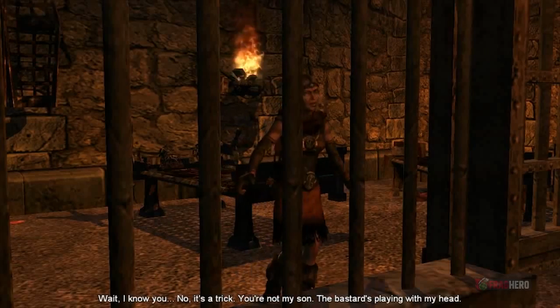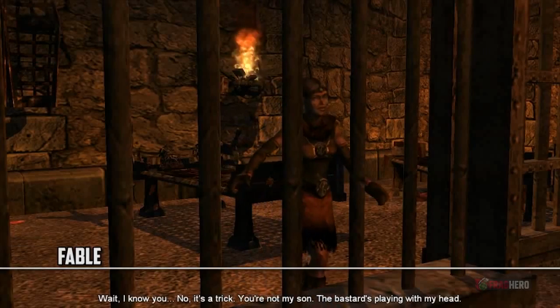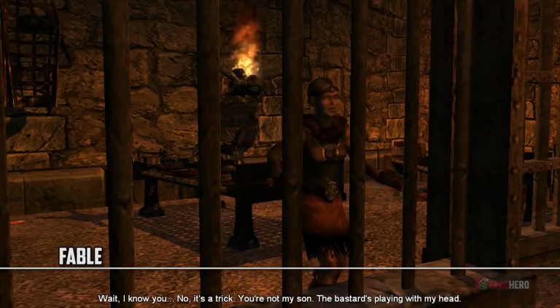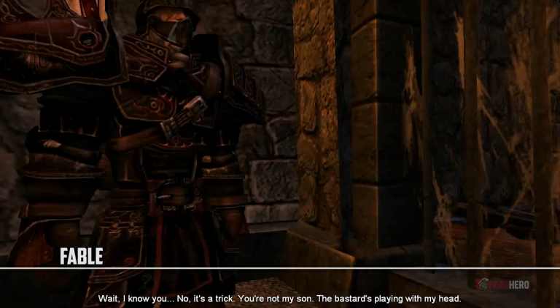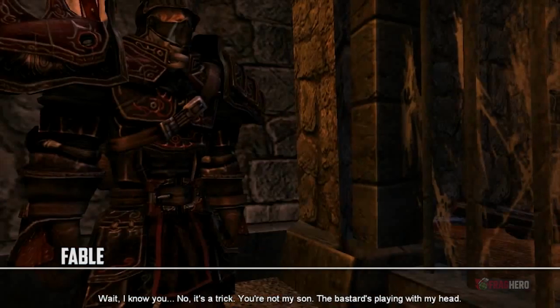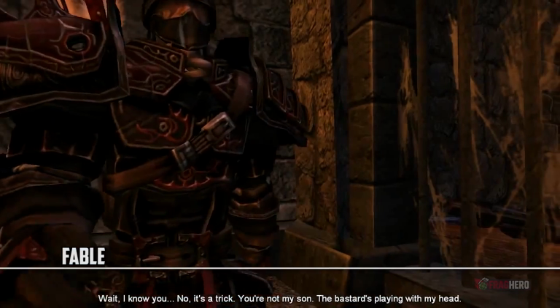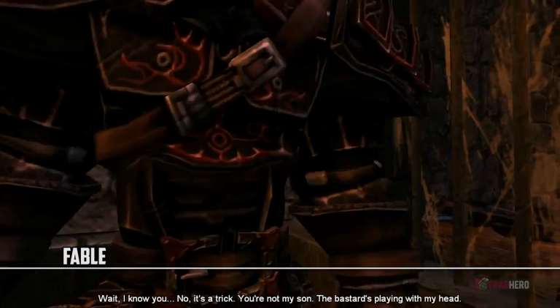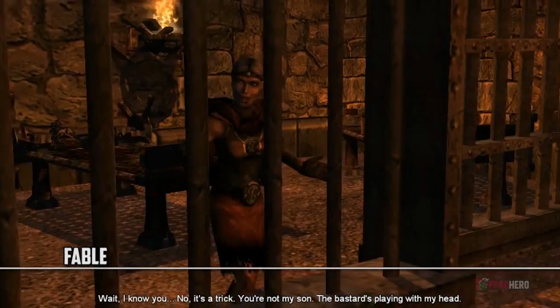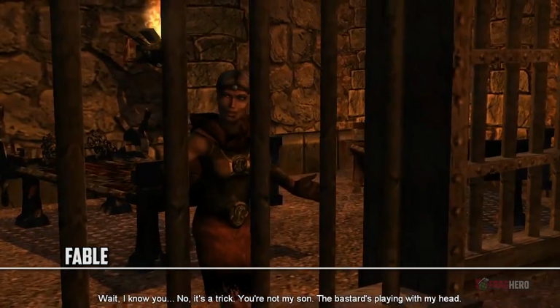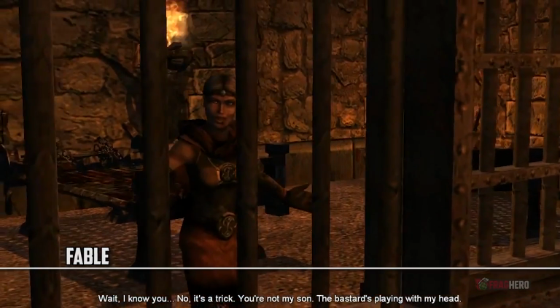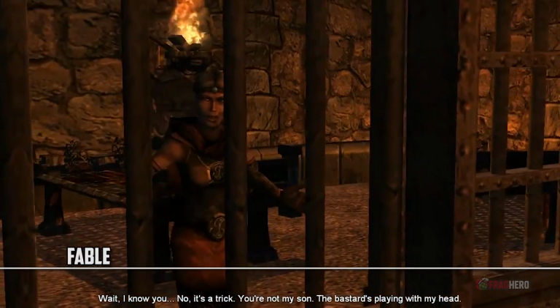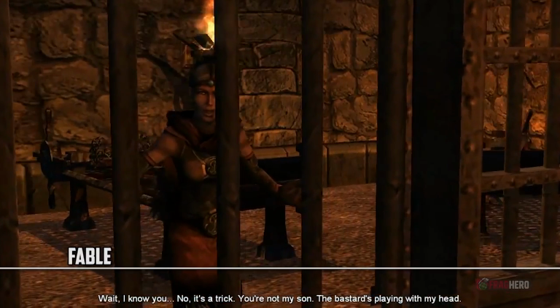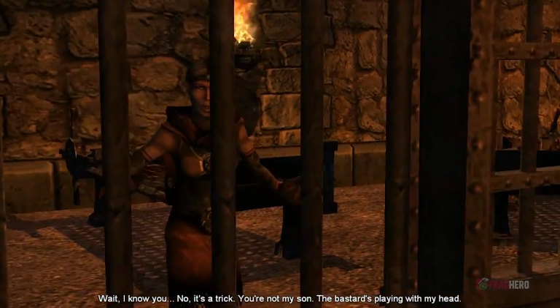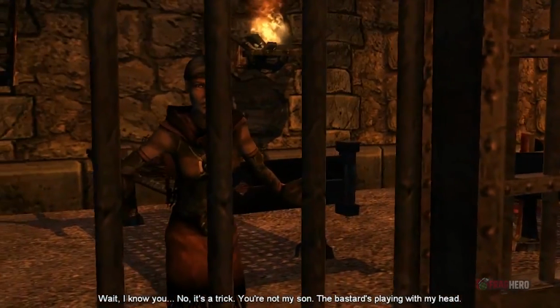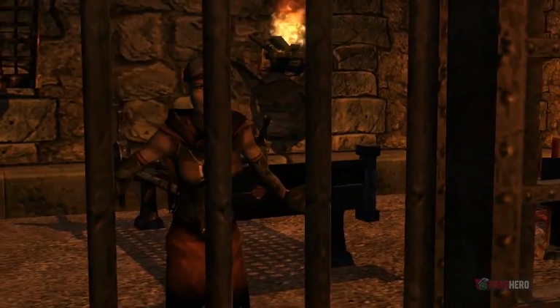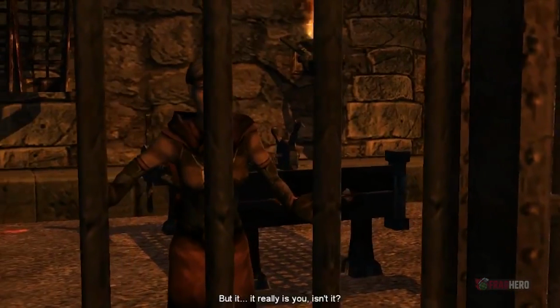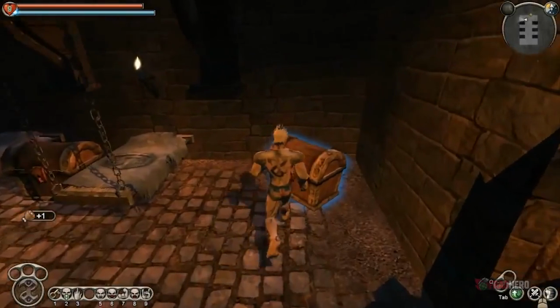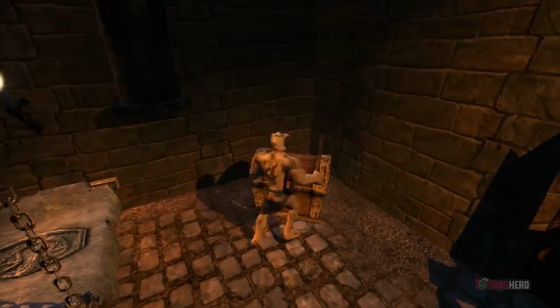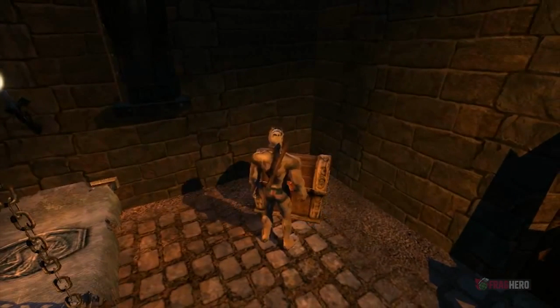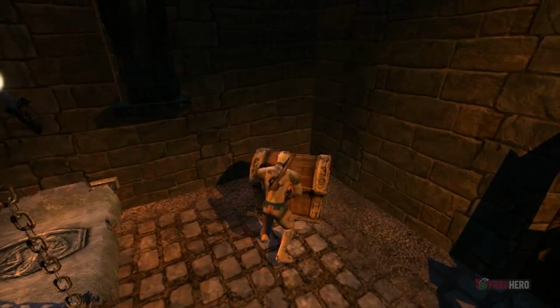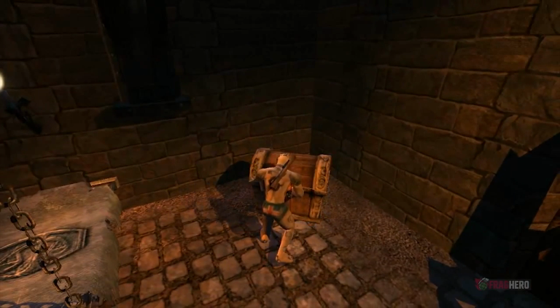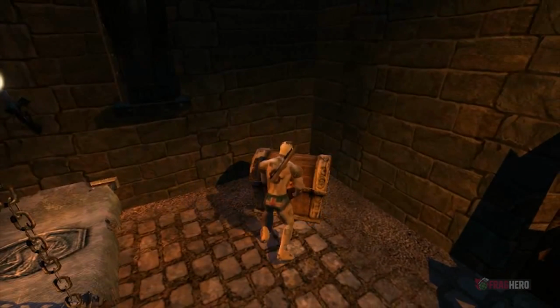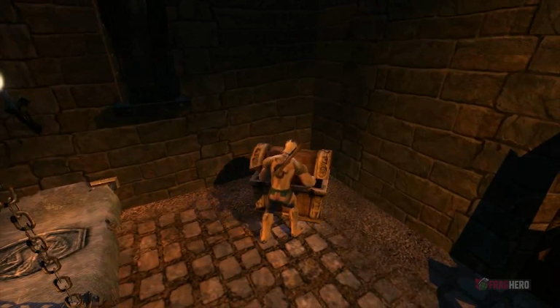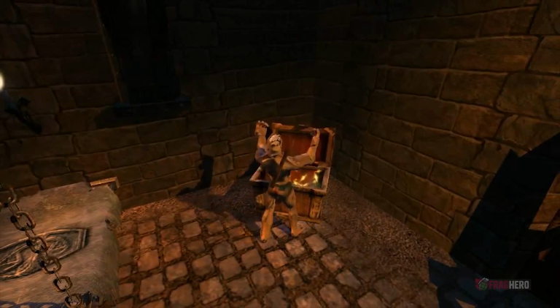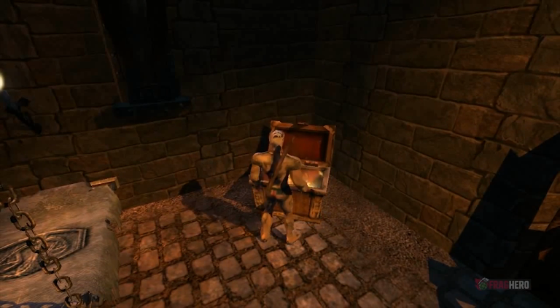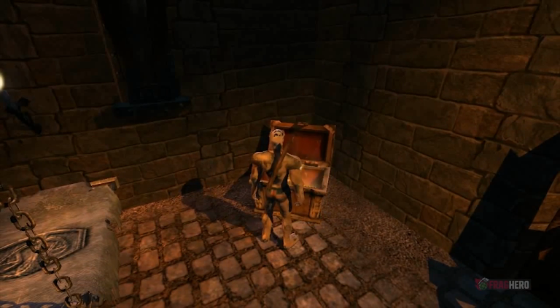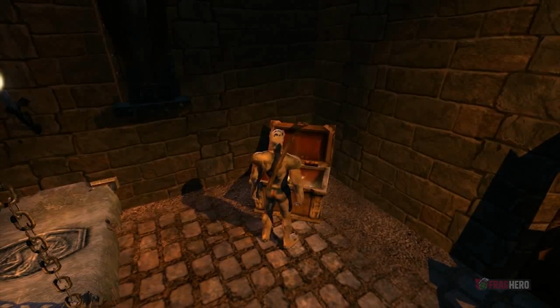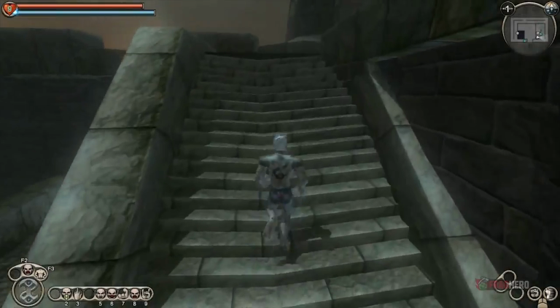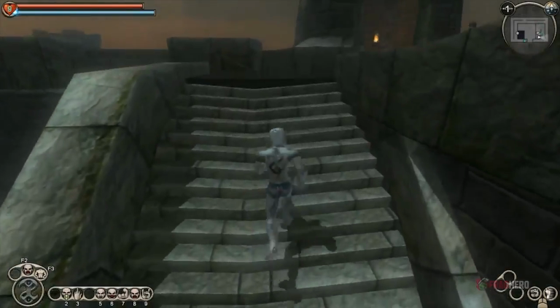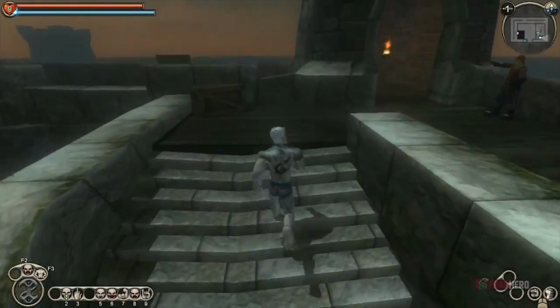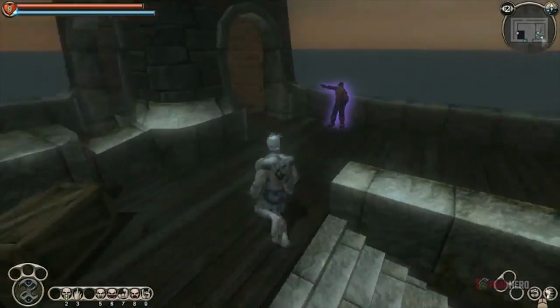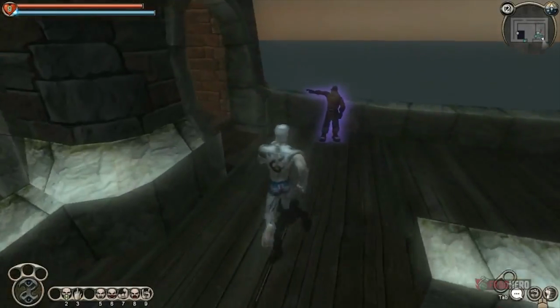Prison Escape is the name of the main quest found in Fable and it requires you to save your mother from the Bargate prison. In order to do so, you need to let yourself be captured and get locked into a cell where you'll spend about one year, because you are not able to find the right lock combination initially.